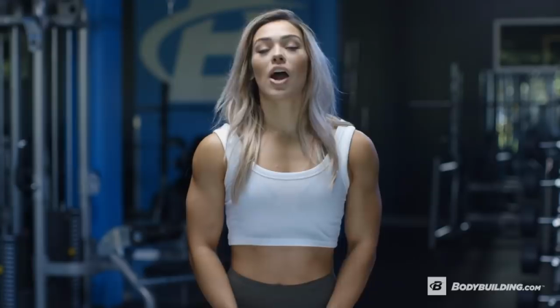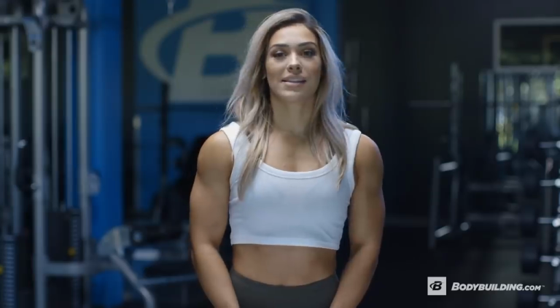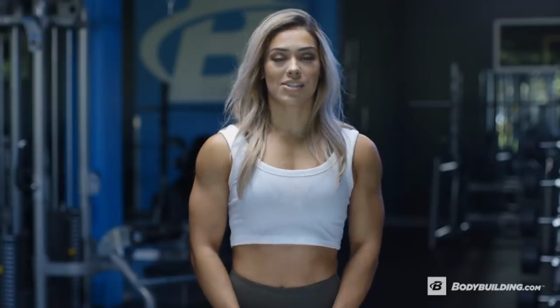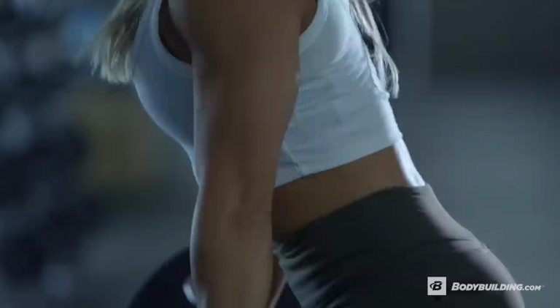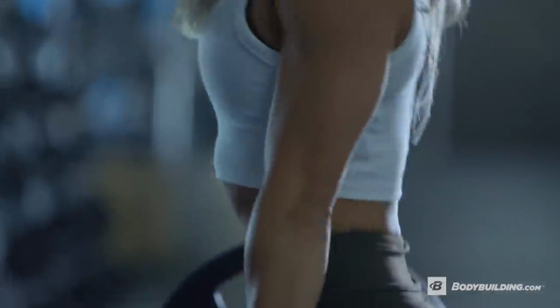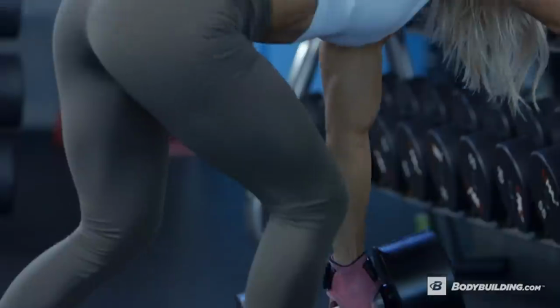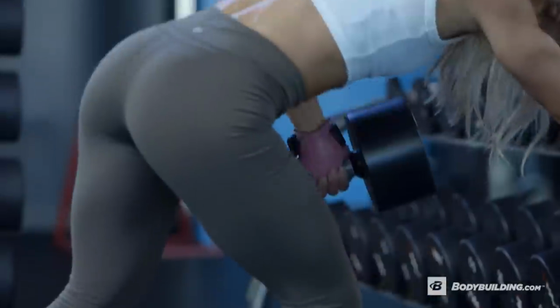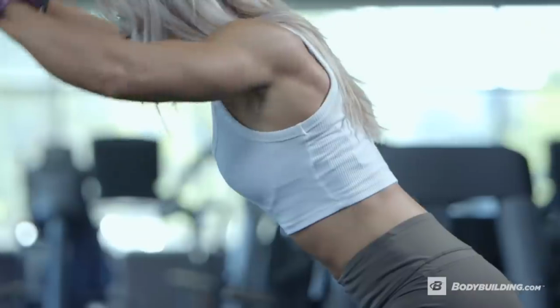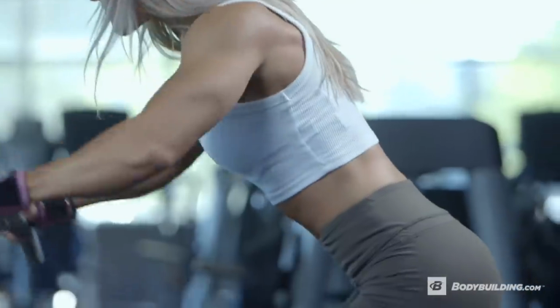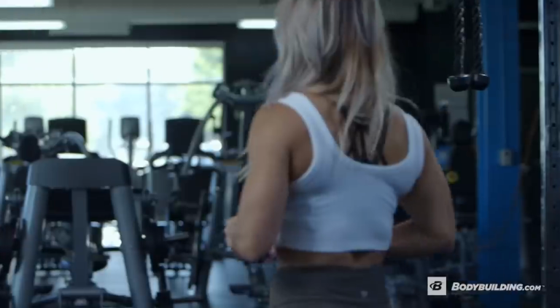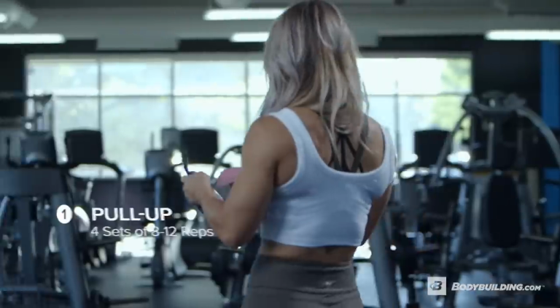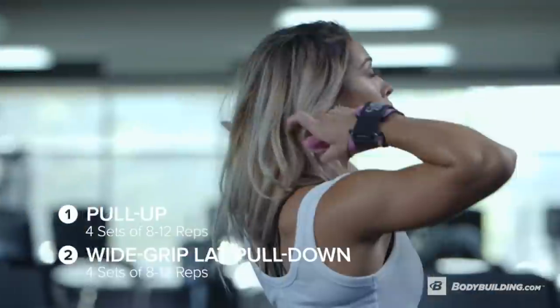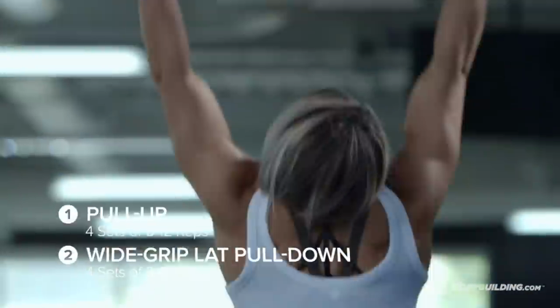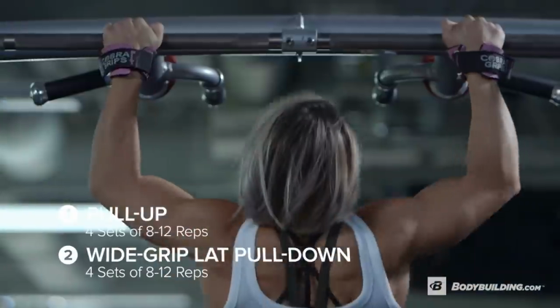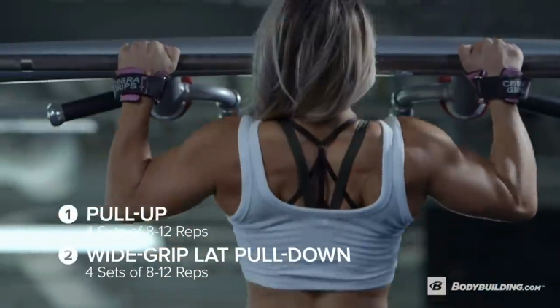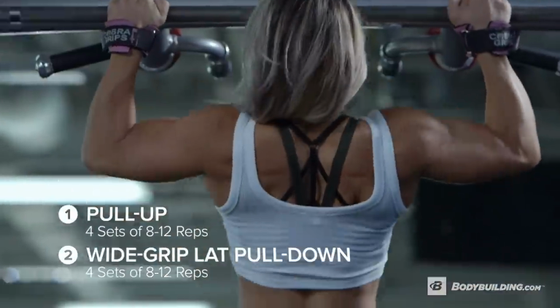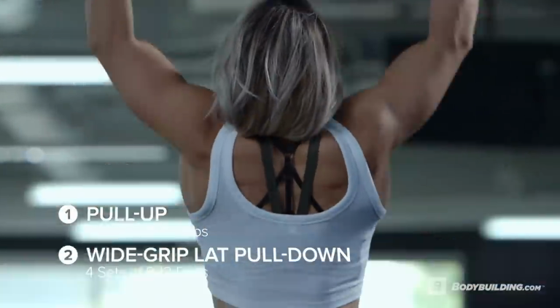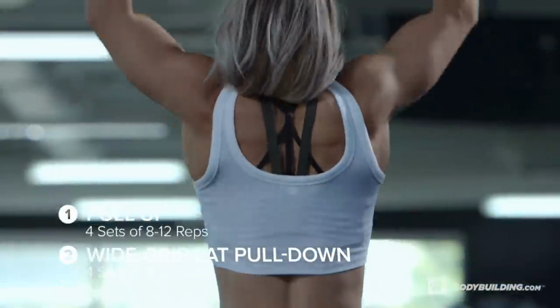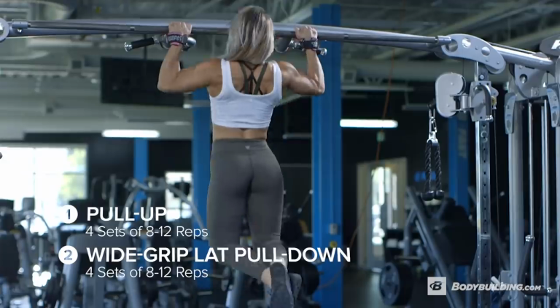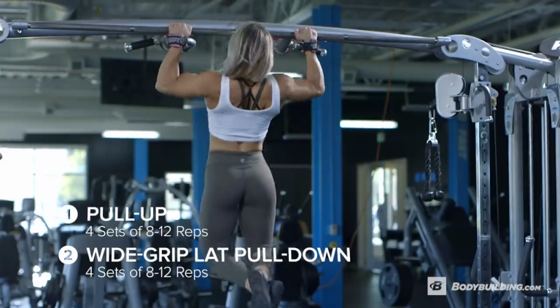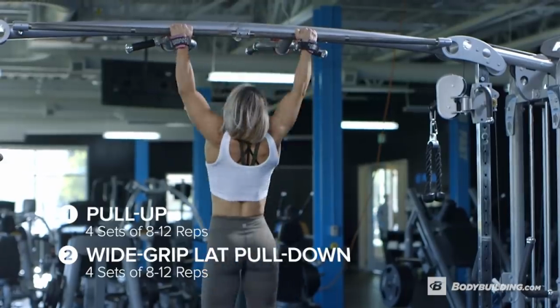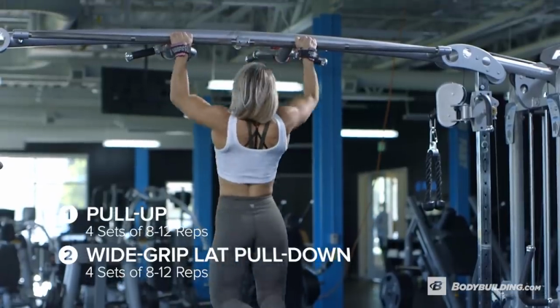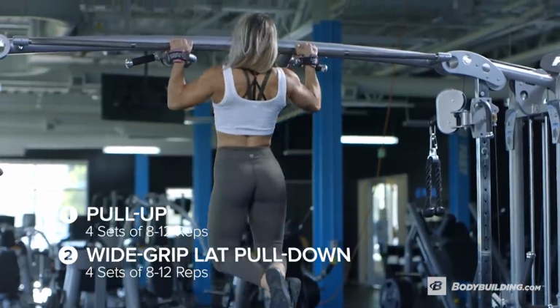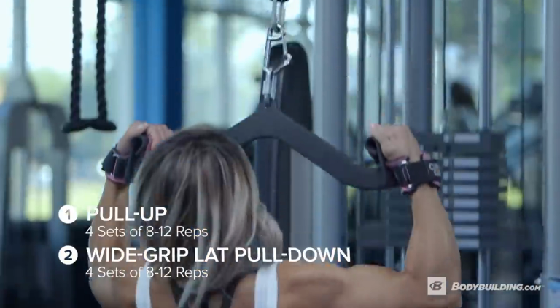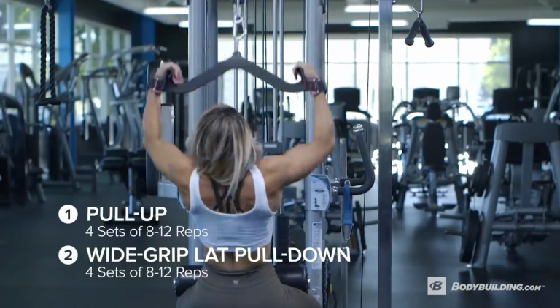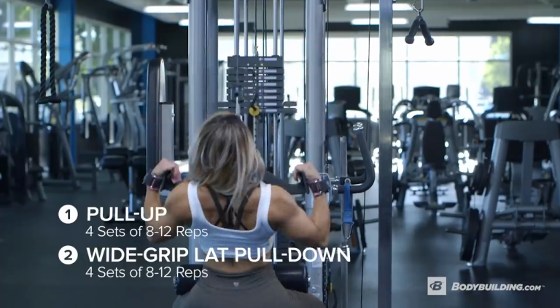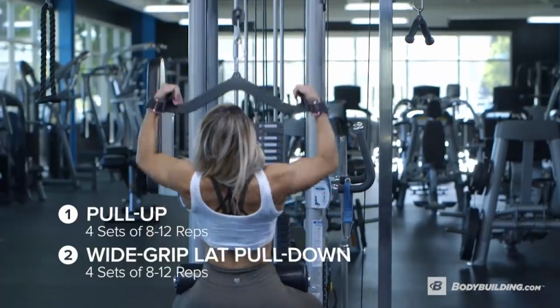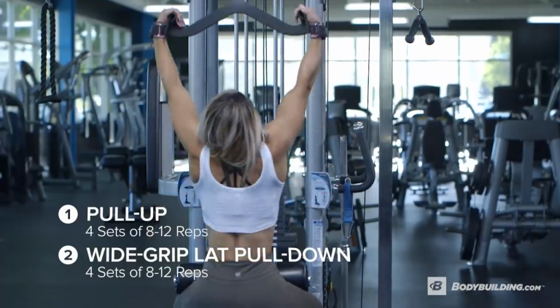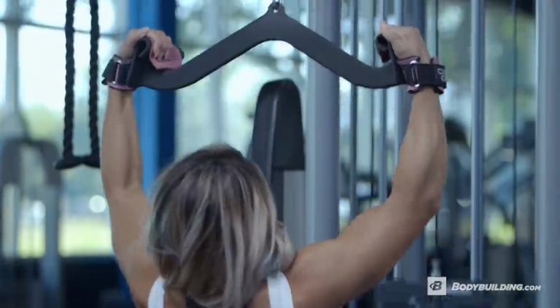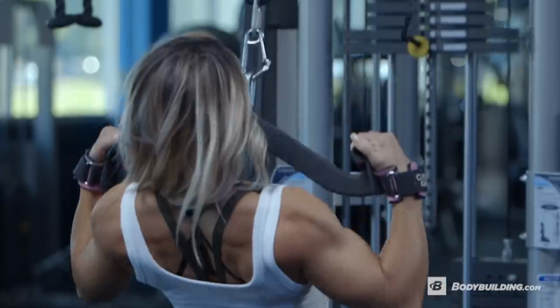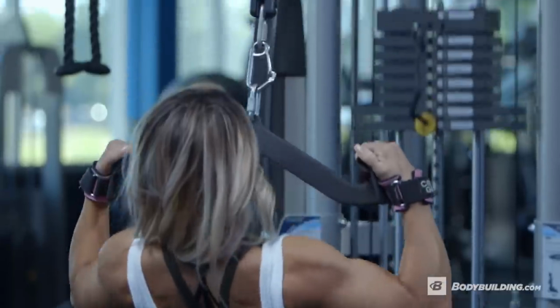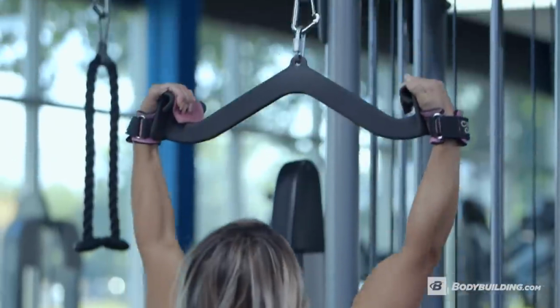Alright, let's get started. We're starting off with a superset and we're going to do wide grip pull-ups with lat pull-downs, and we're doing four sets of 8 to 12 reps.